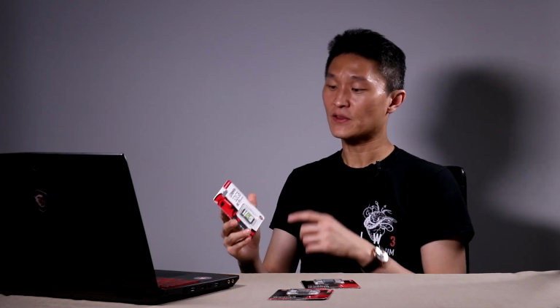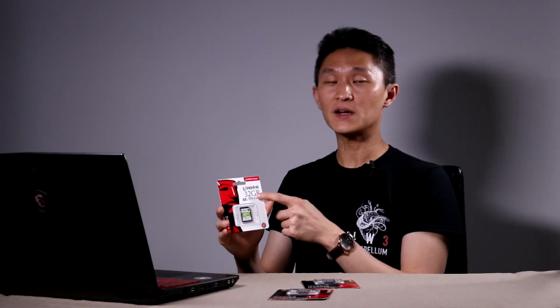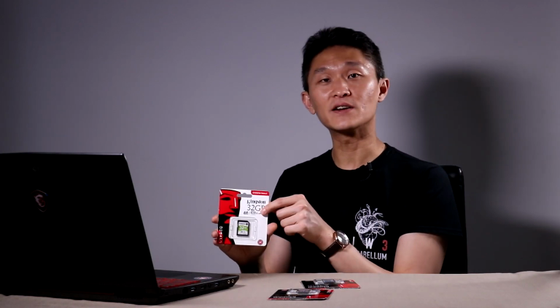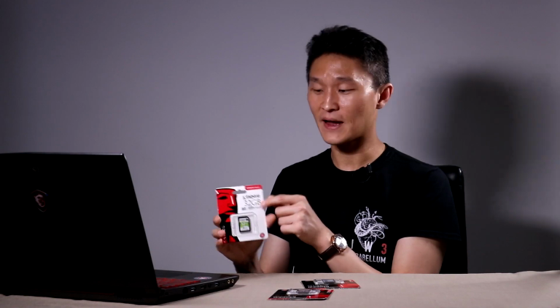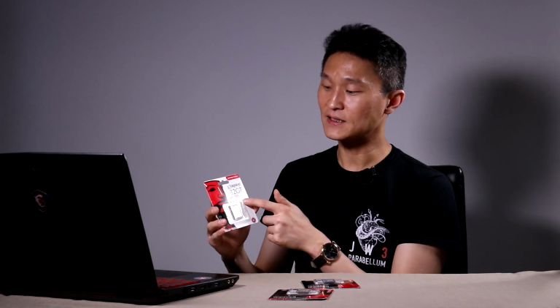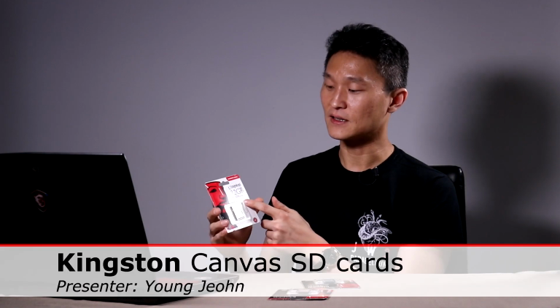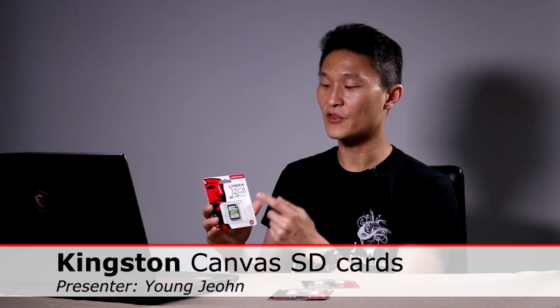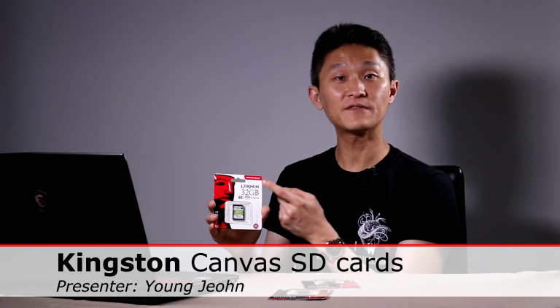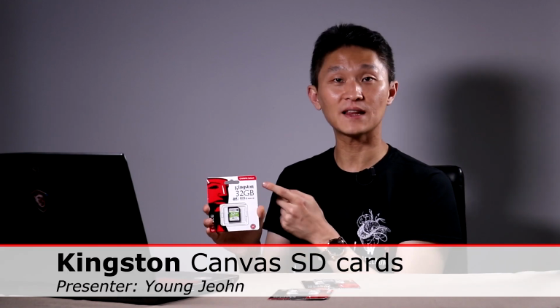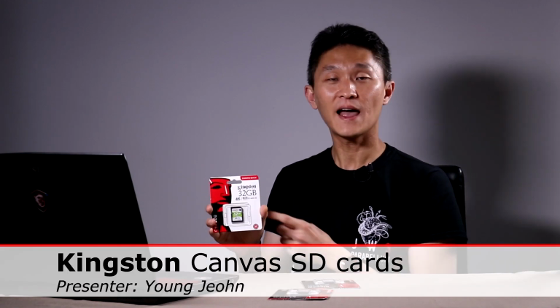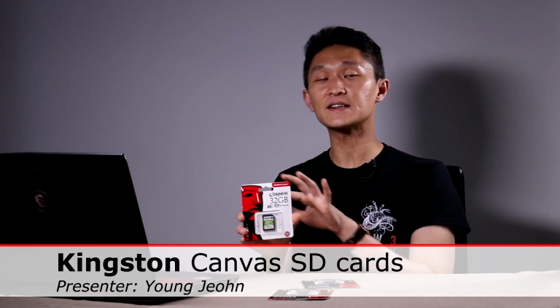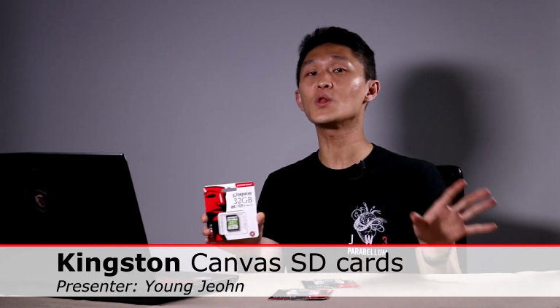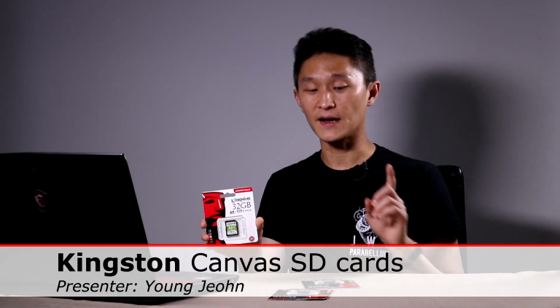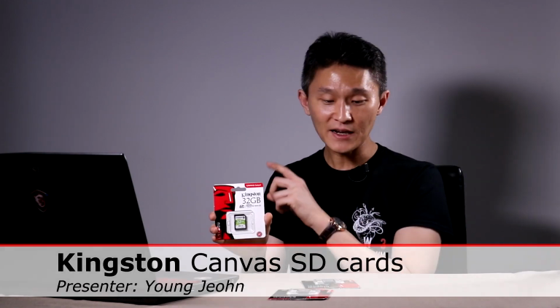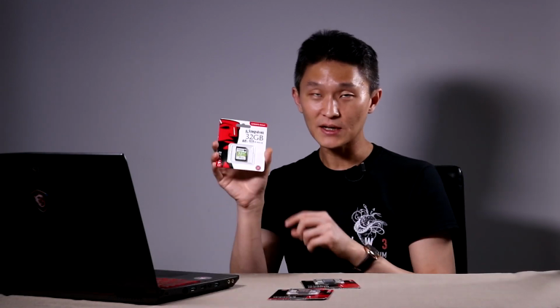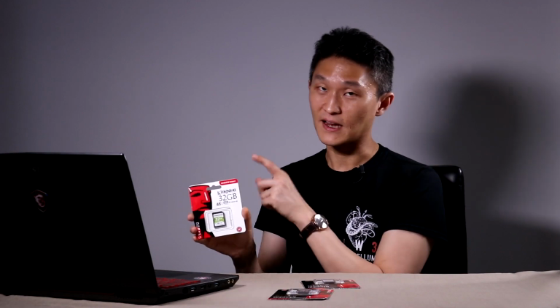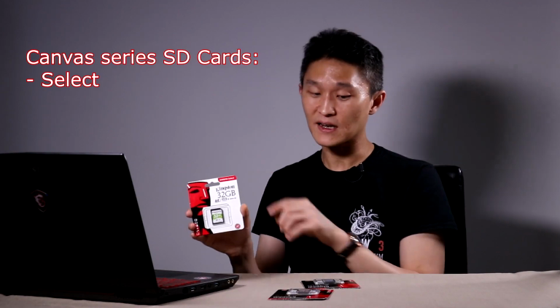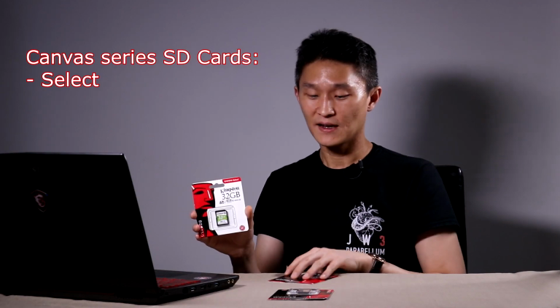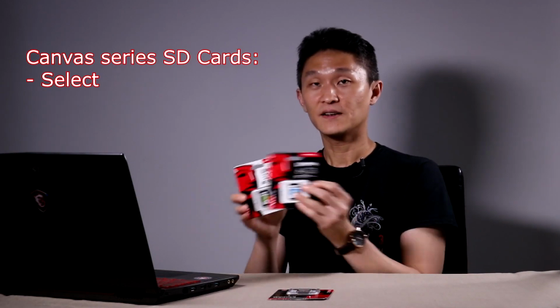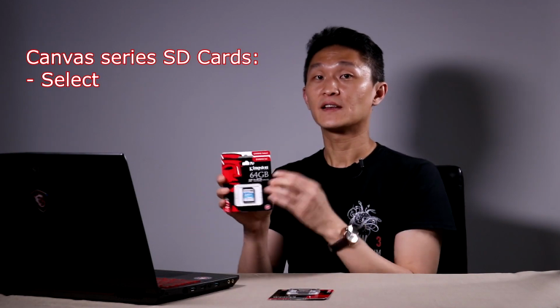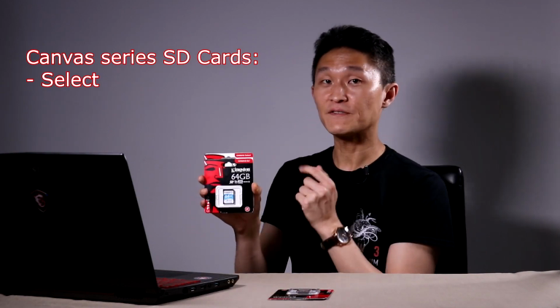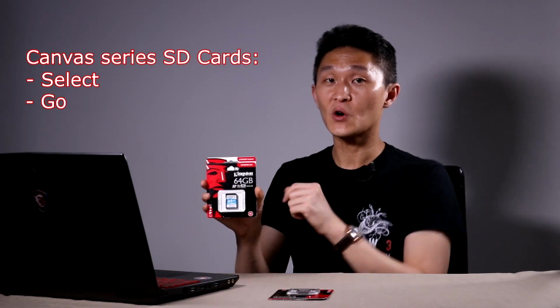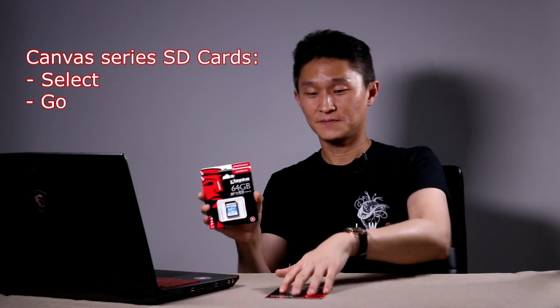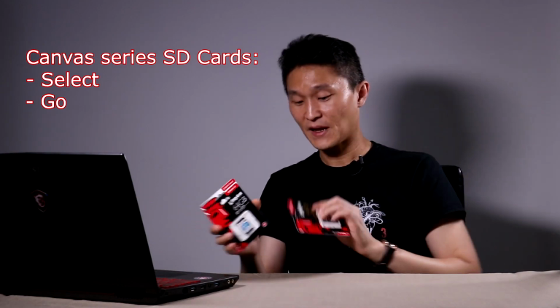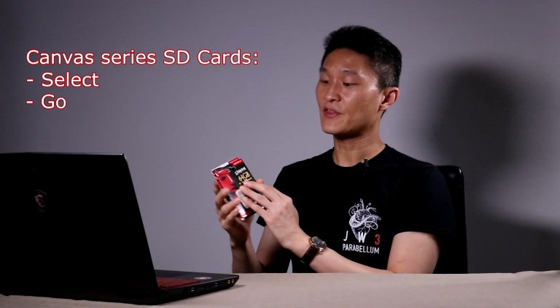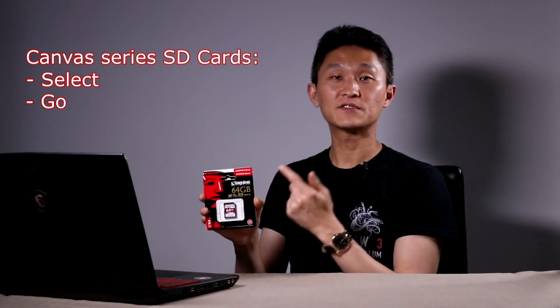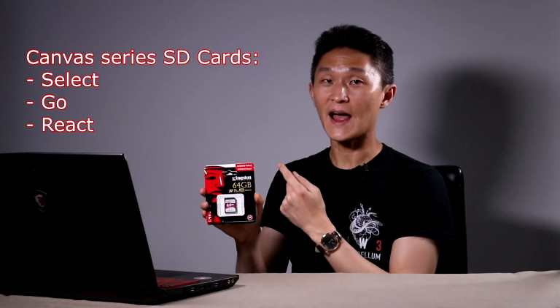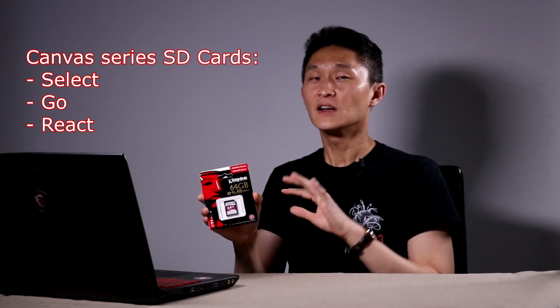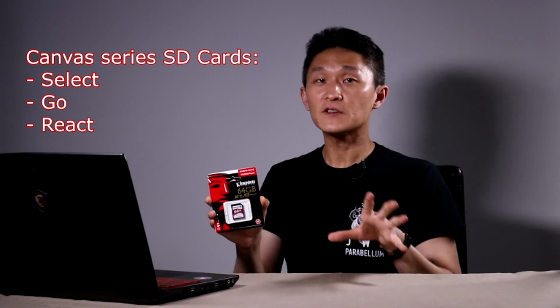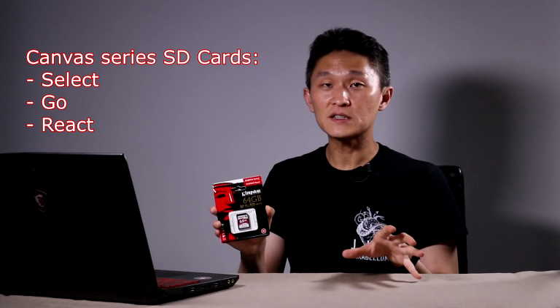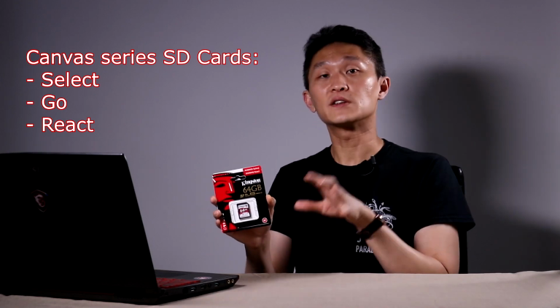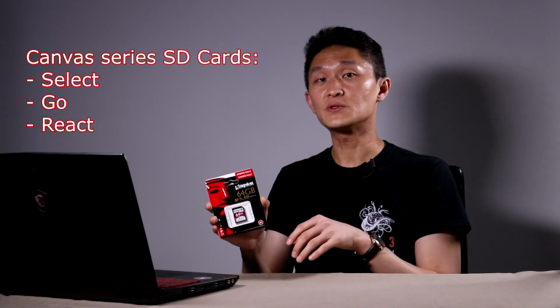Now this one here is by Kingston. It's called the Canvas Select and Kingston has a whole line that includes the Canvas Select, the Canvas Go, and the Canvas React. Different speeds for different uses.